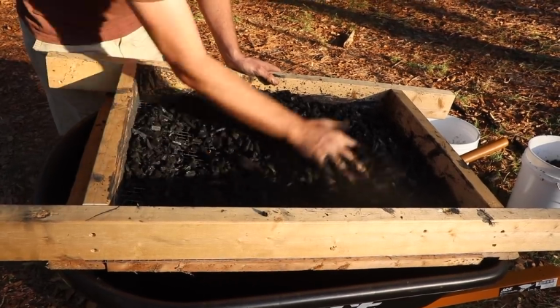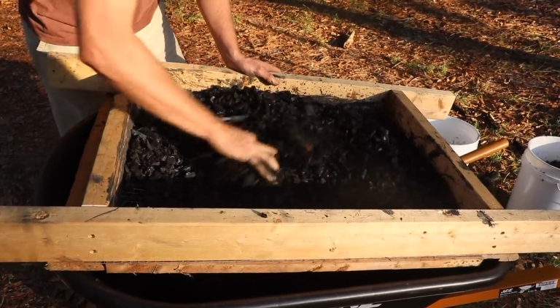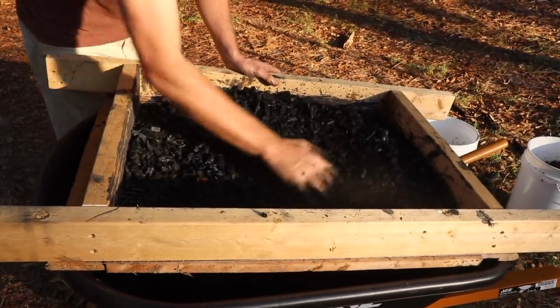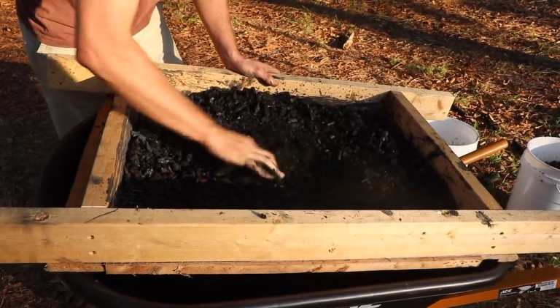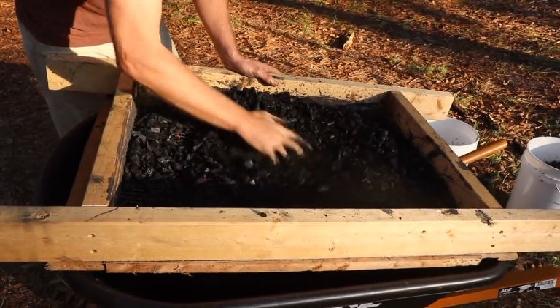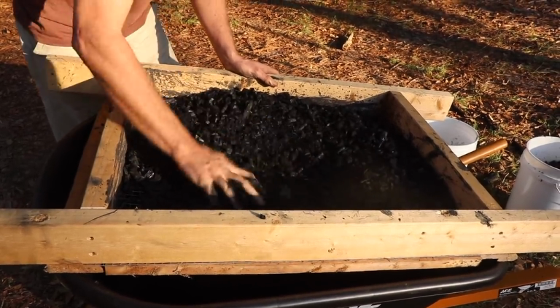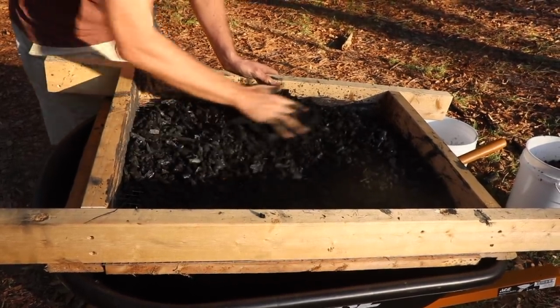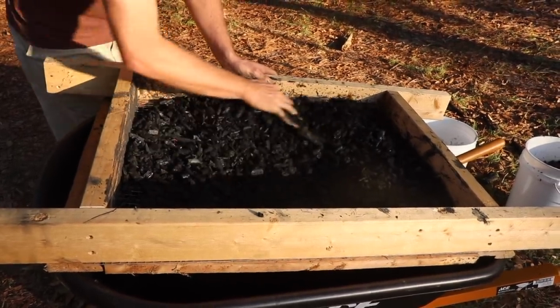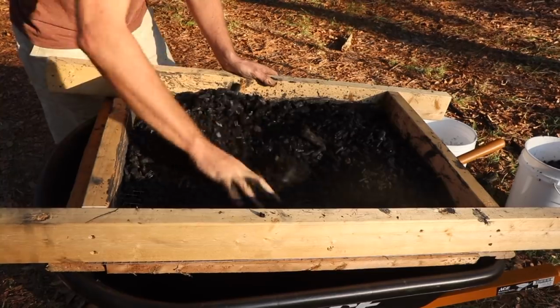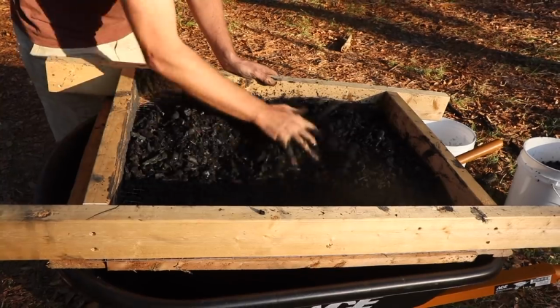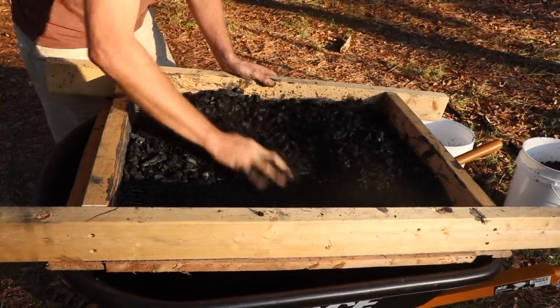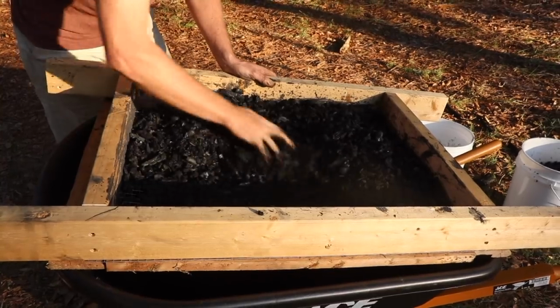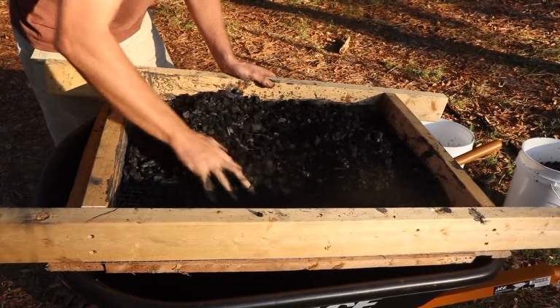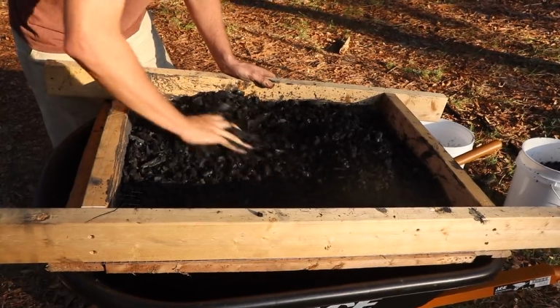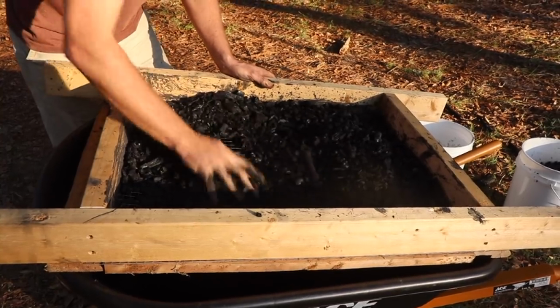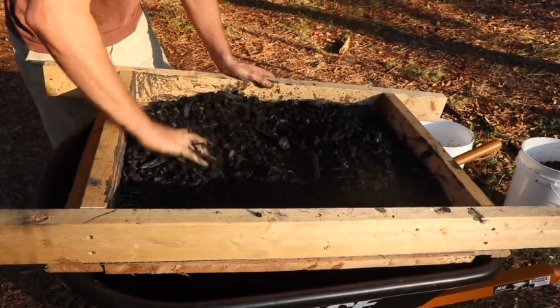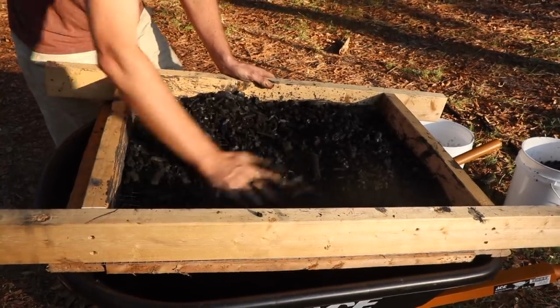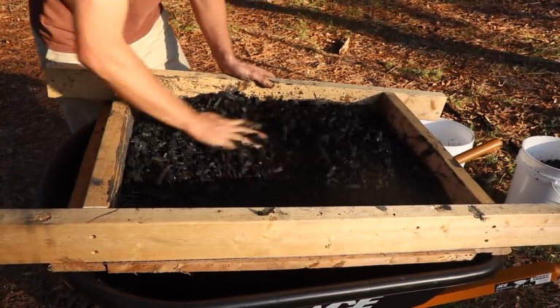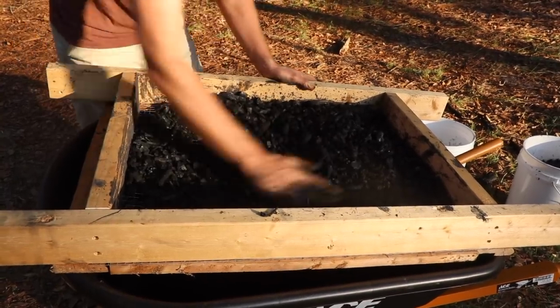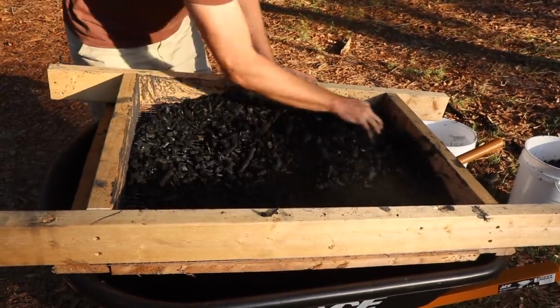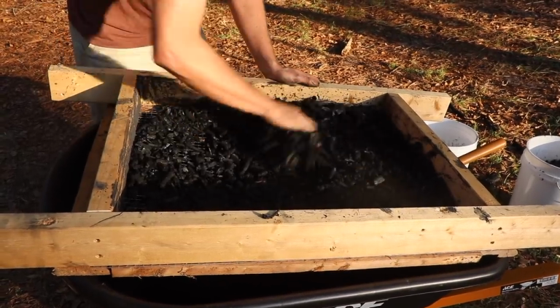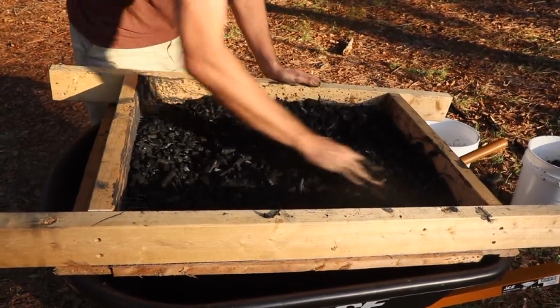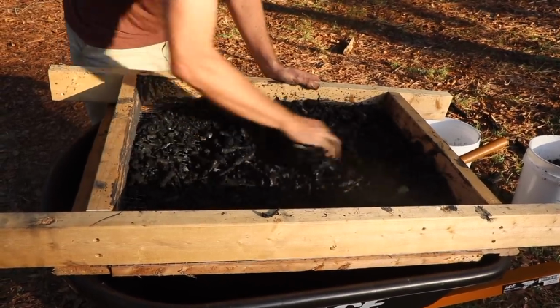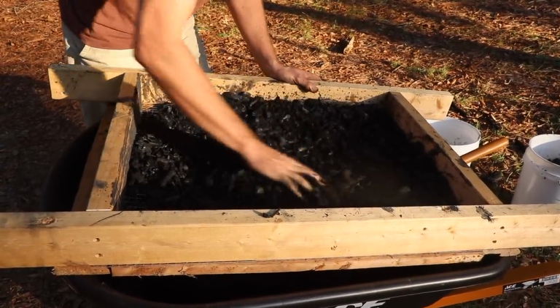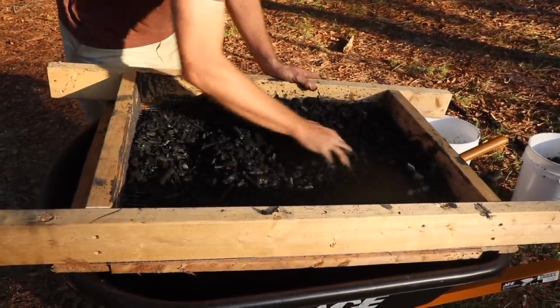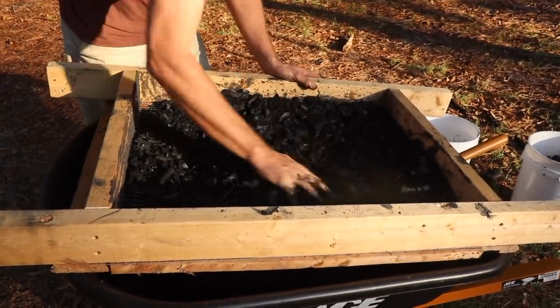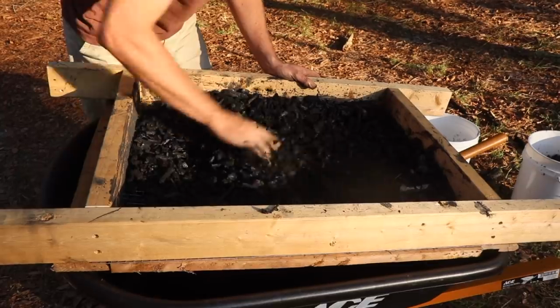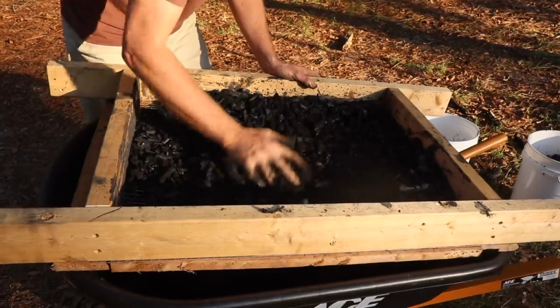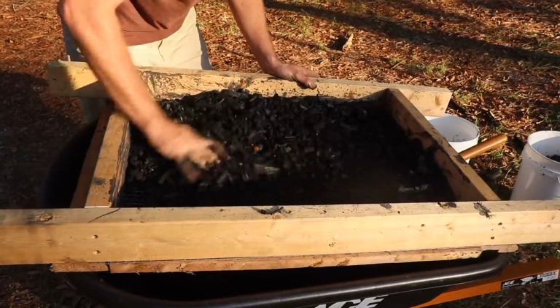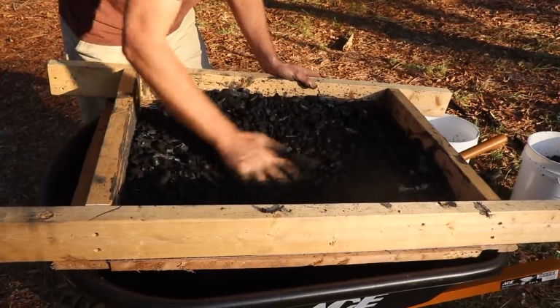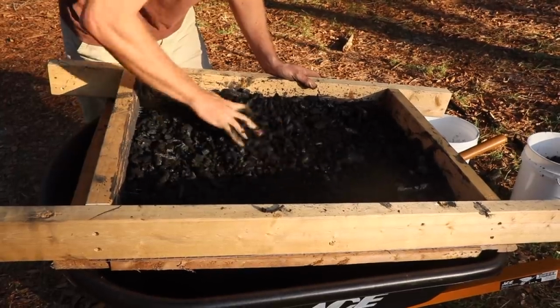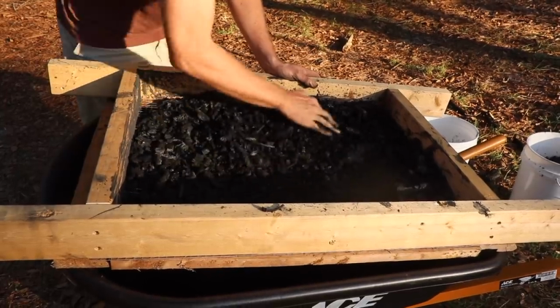Though I would like to have one anyways, just because it's awesome. So instead, we're going to do the free route and dig pits to burn in. It's really quite simple to make biochar this way.